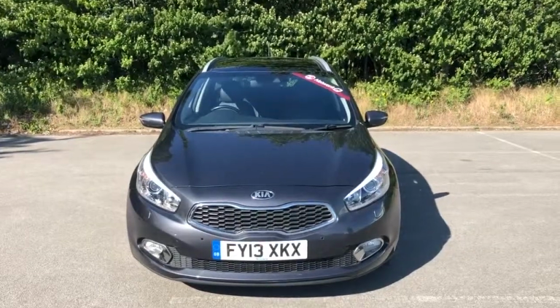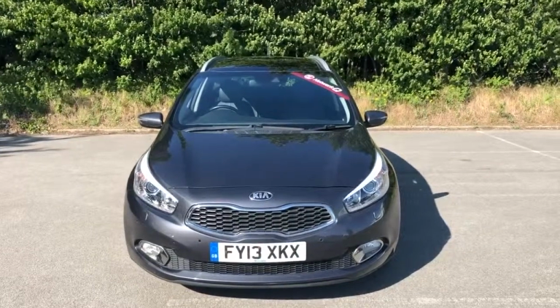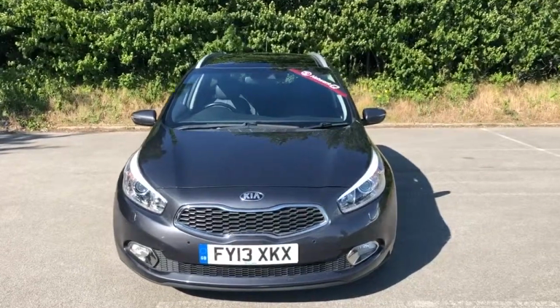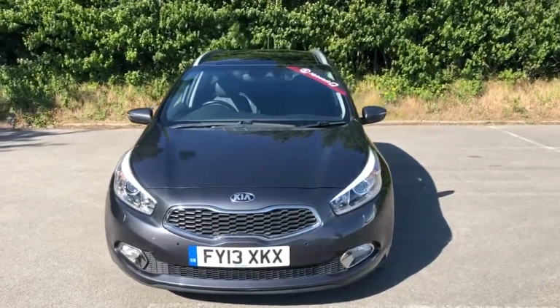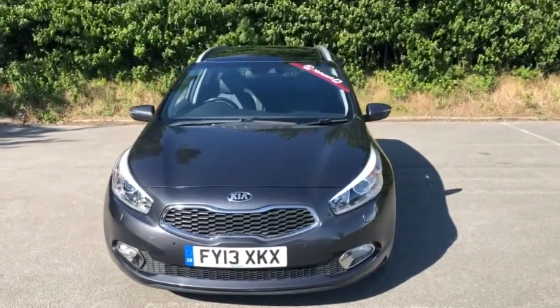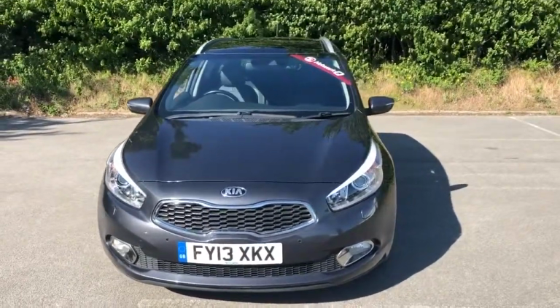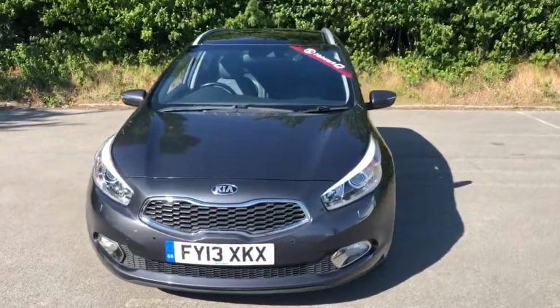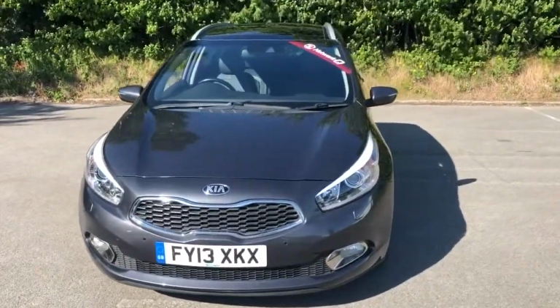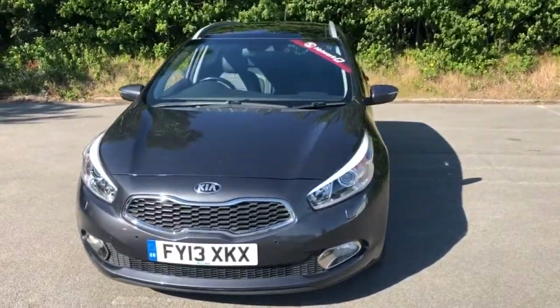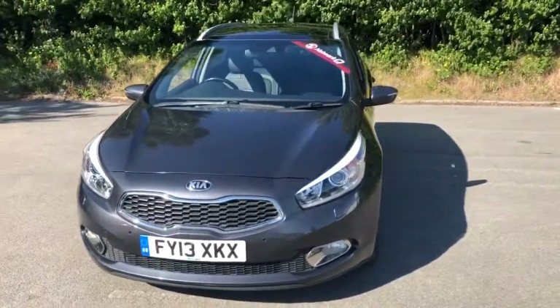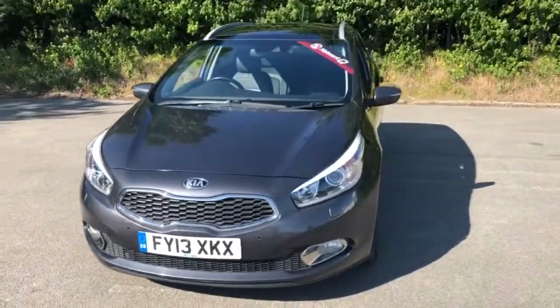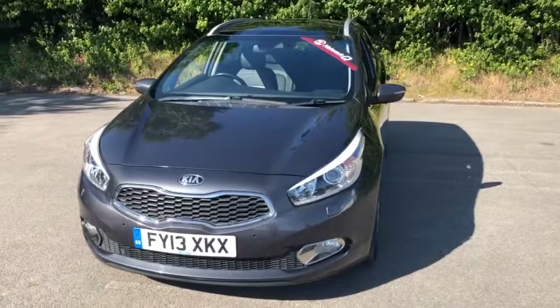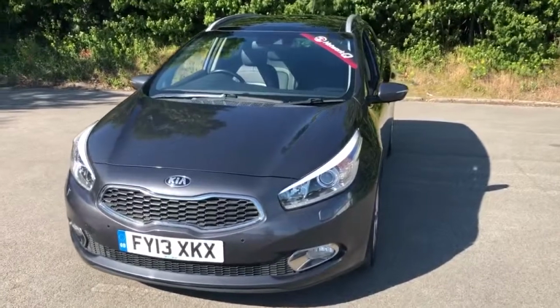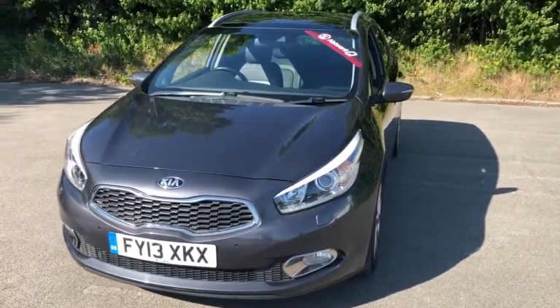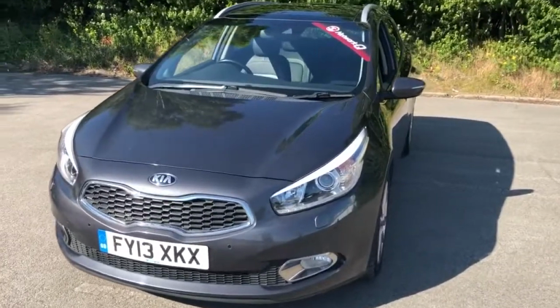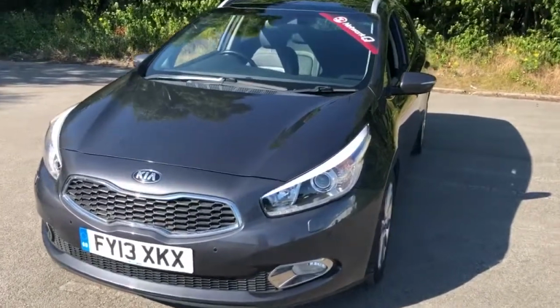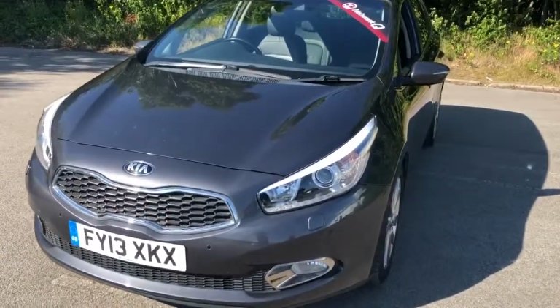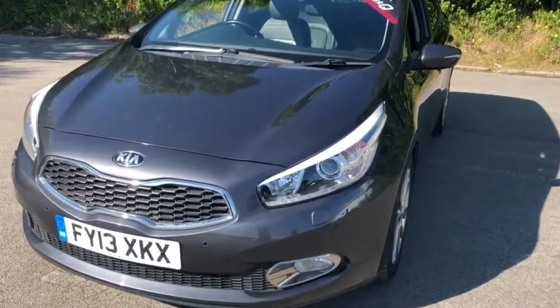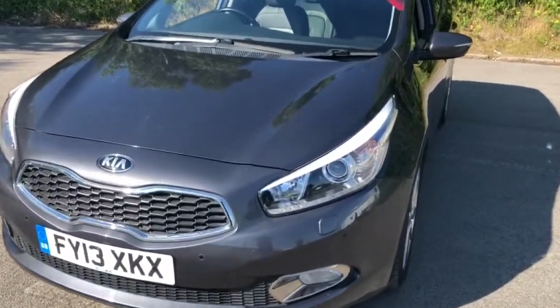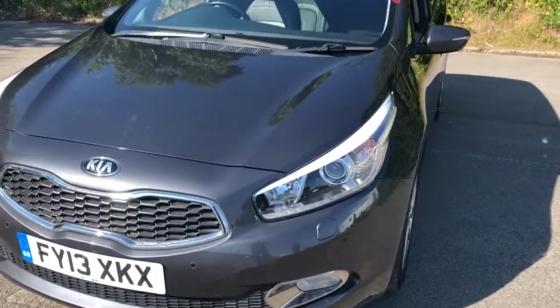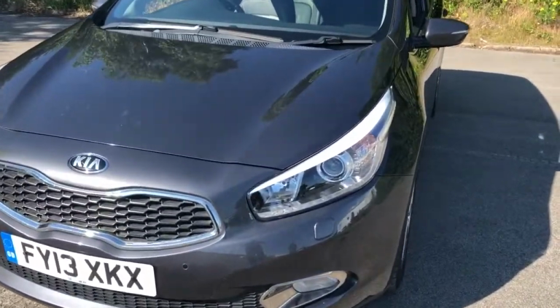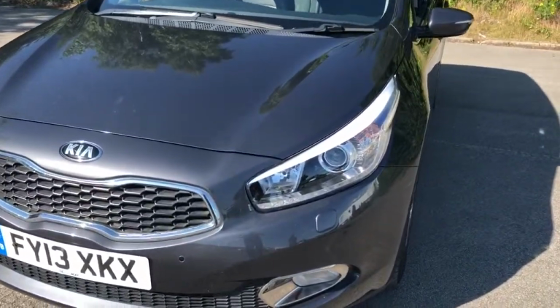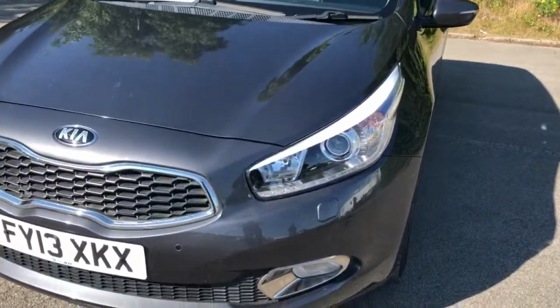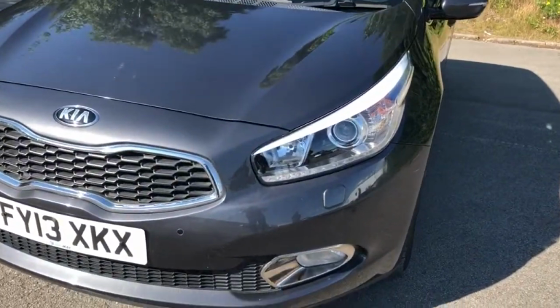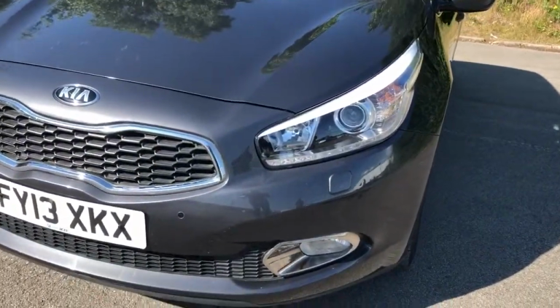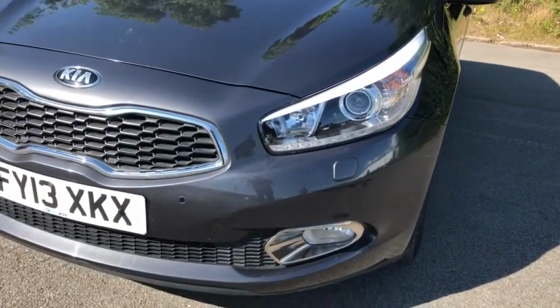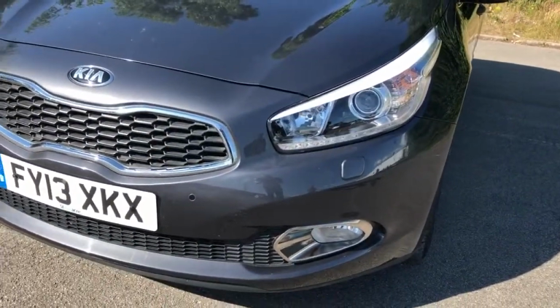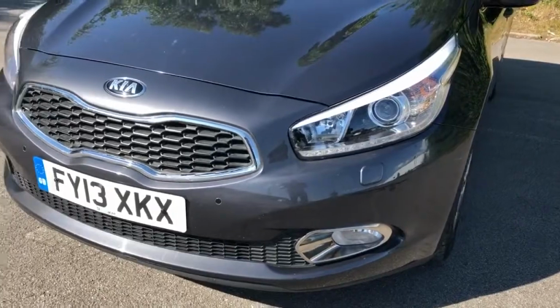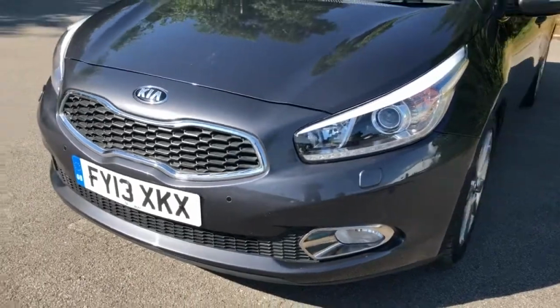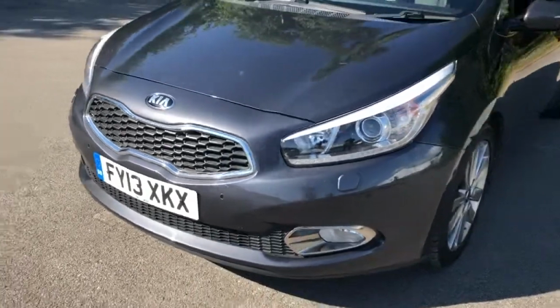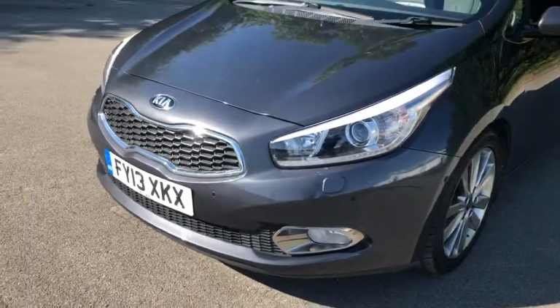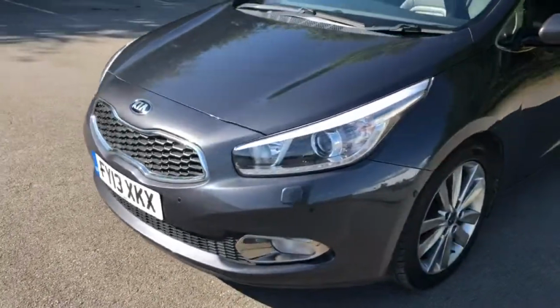Welcome to Pentagon Lincoln at Tritton Road. Here we have a 2013 Kia Seed. It does come fitted with daytime running lights, Xenon headlamps, front parking sensors and front fog lamps.